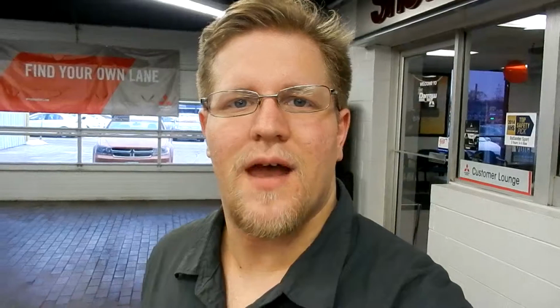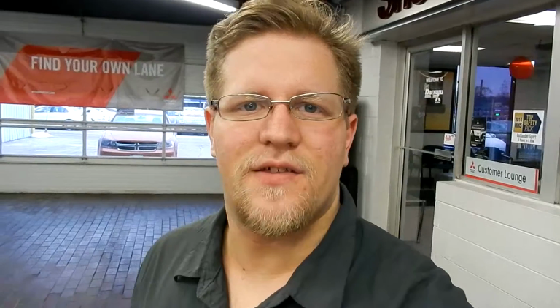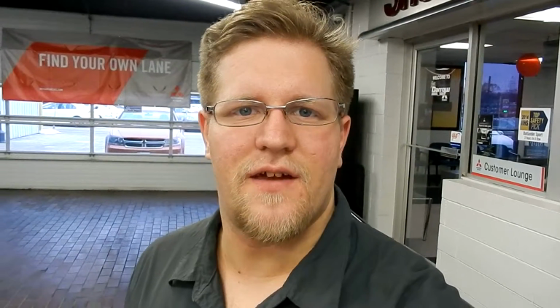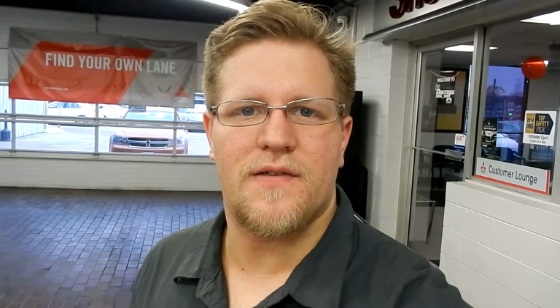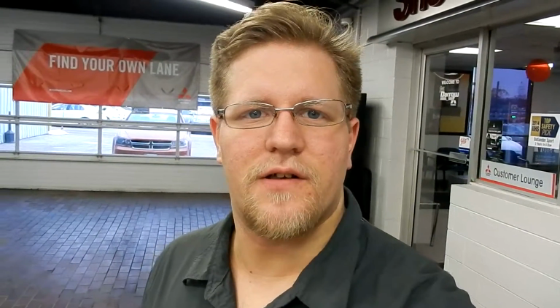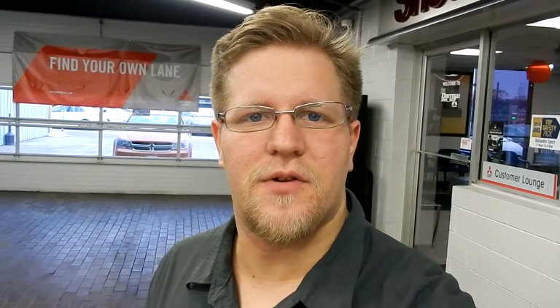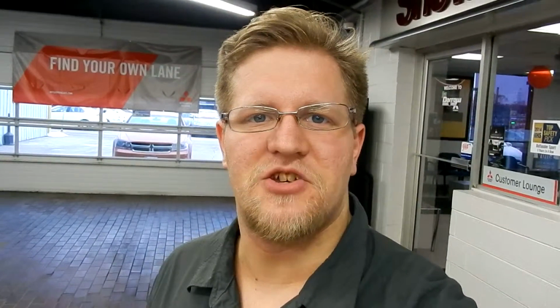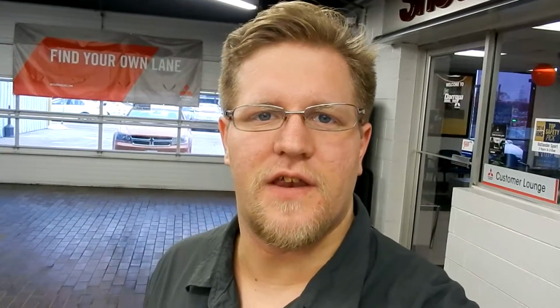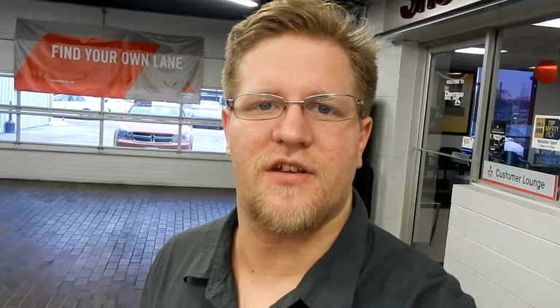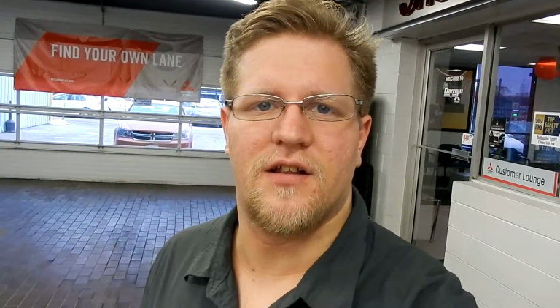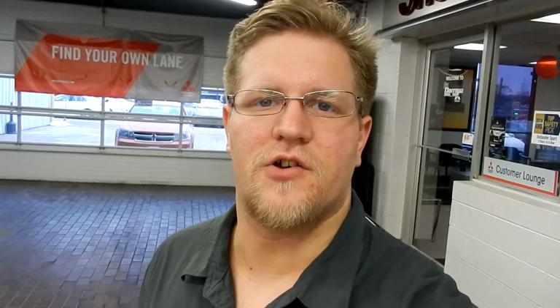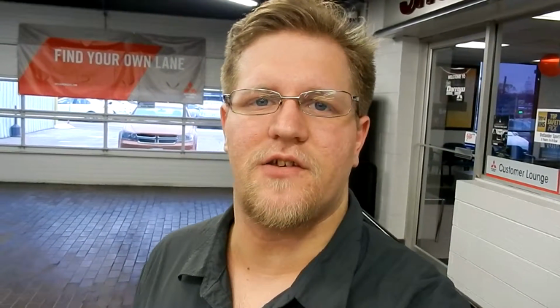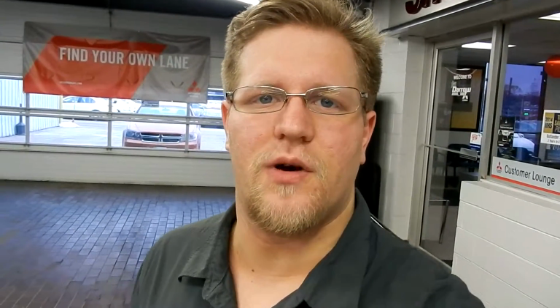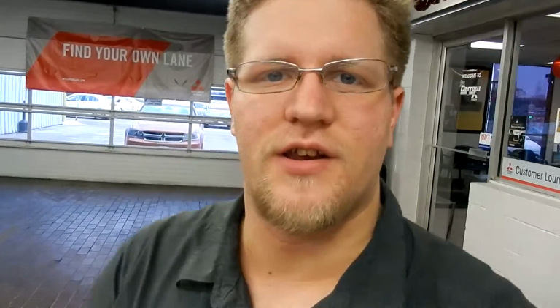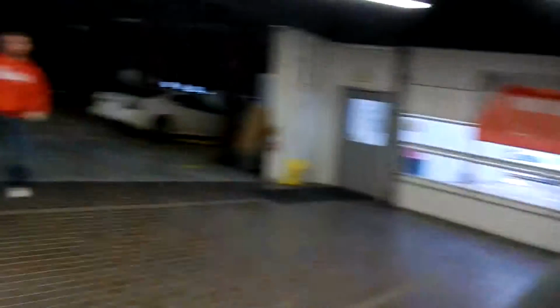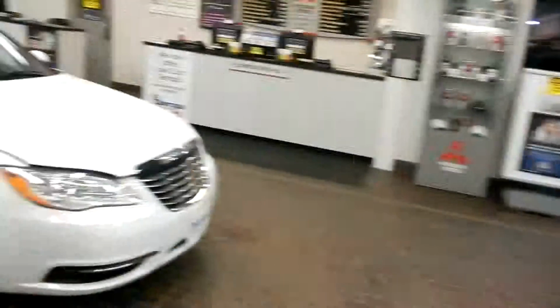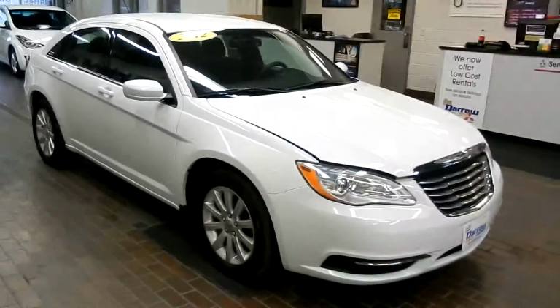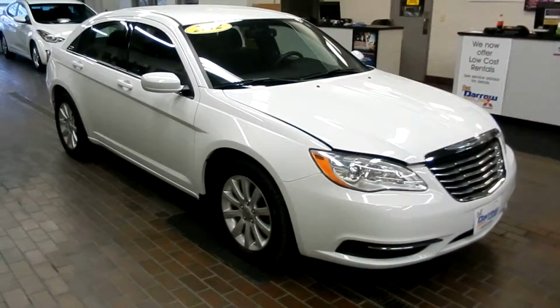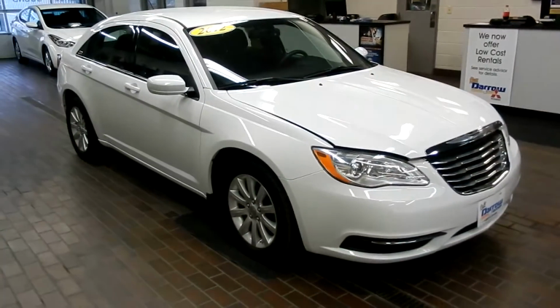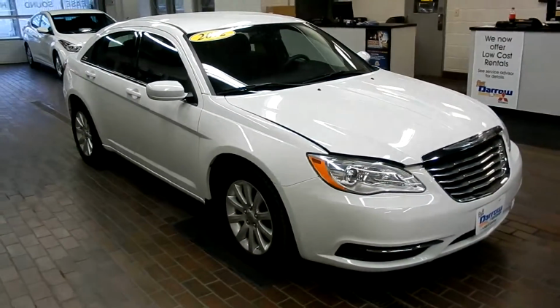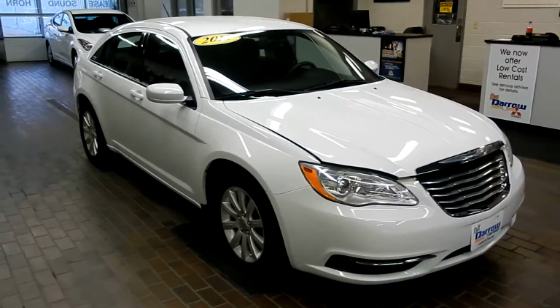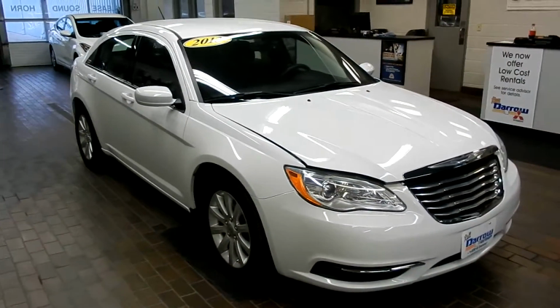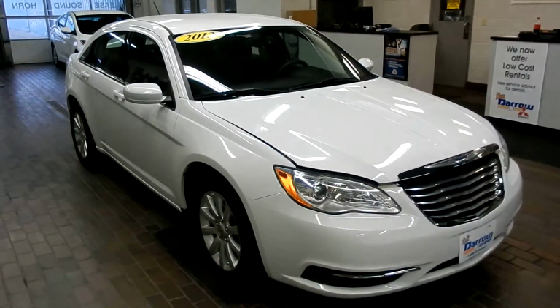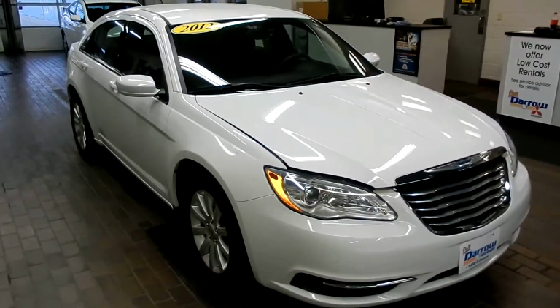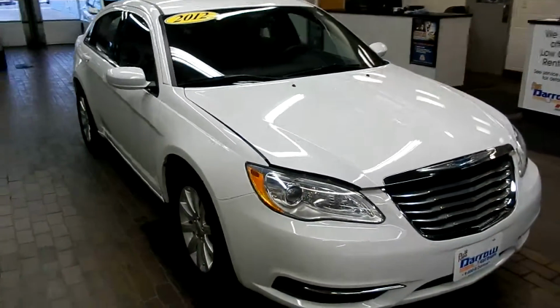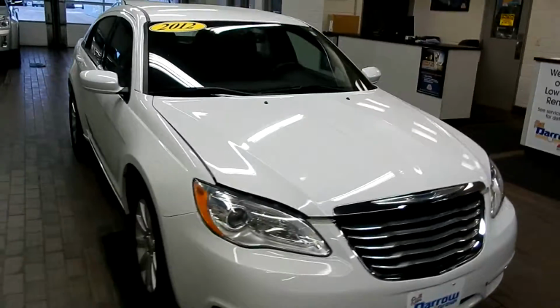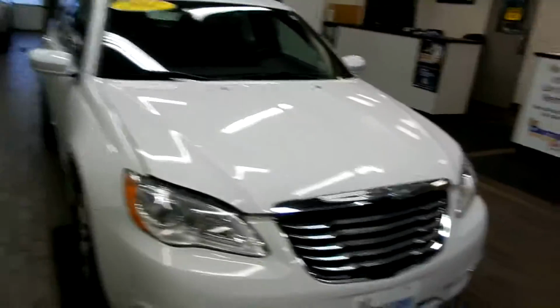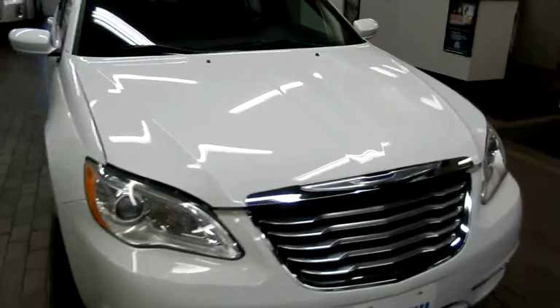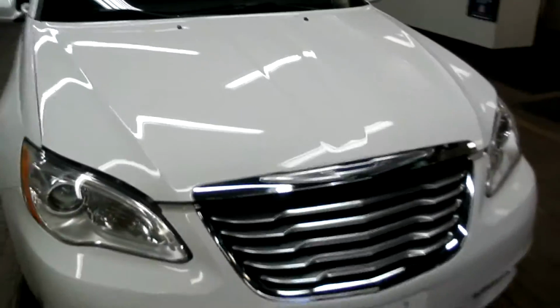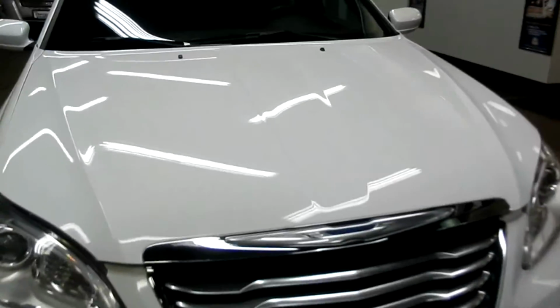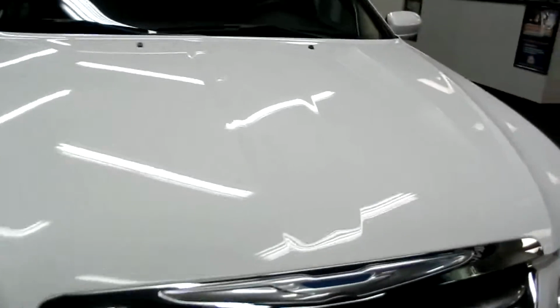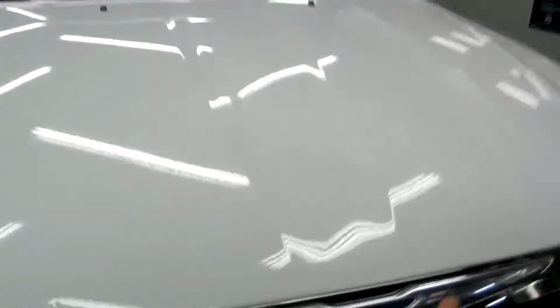Hi there, this is David Bussey at Rester Mitsubishi. Today we're going to take a look at a Chrysler 200. This is a 2012 Chrysler 200. Let's take a look under the hood.